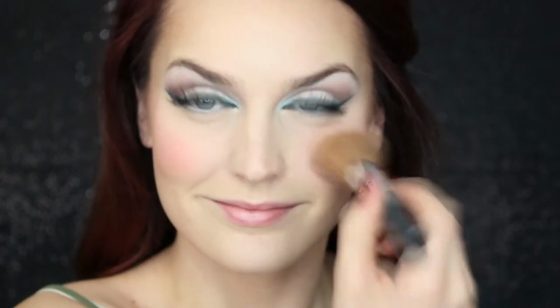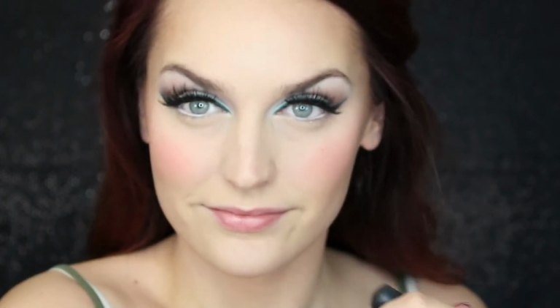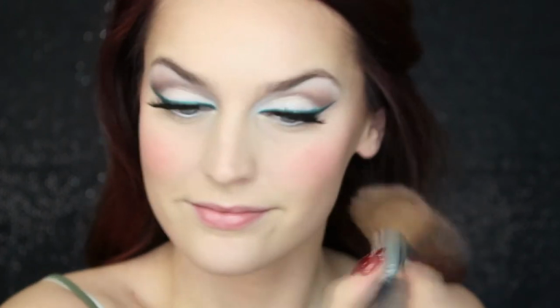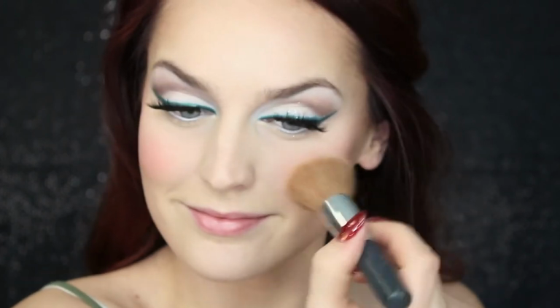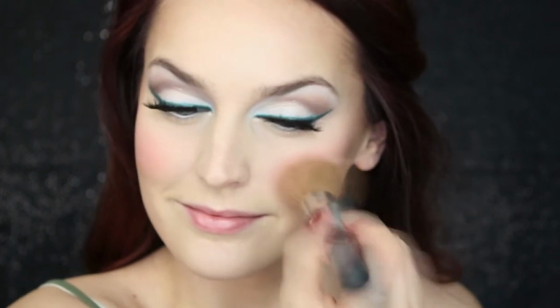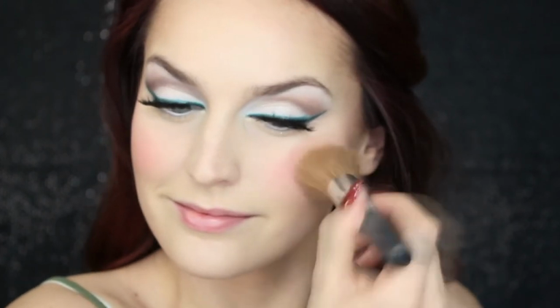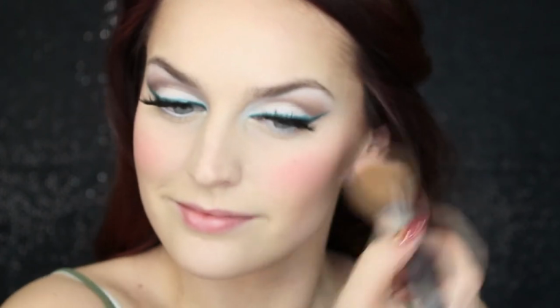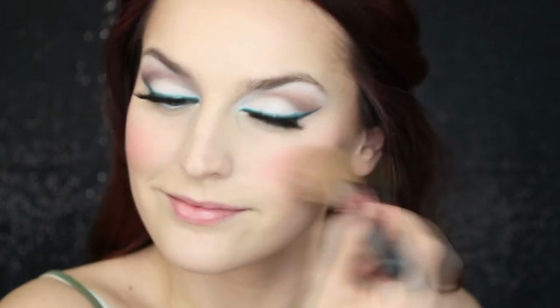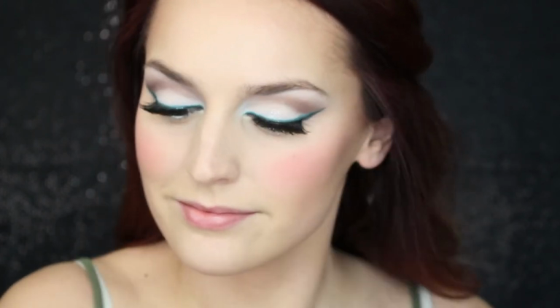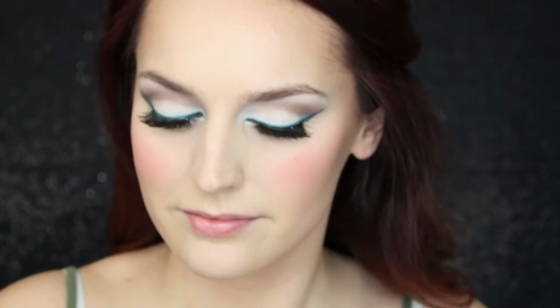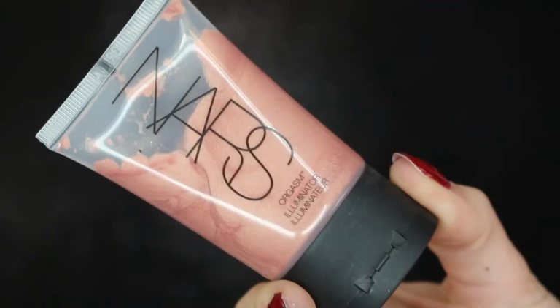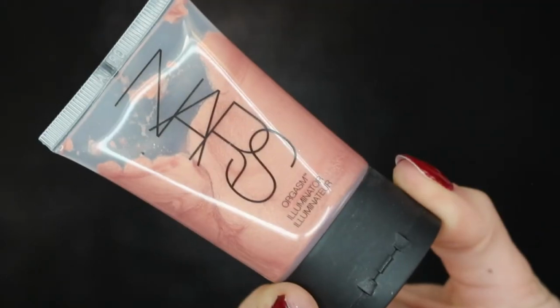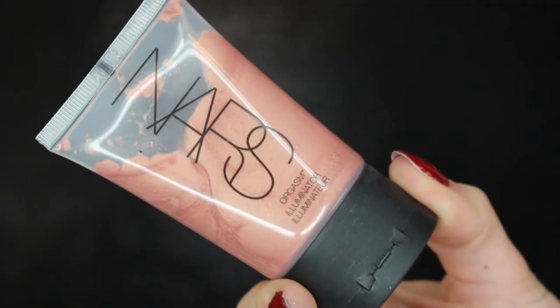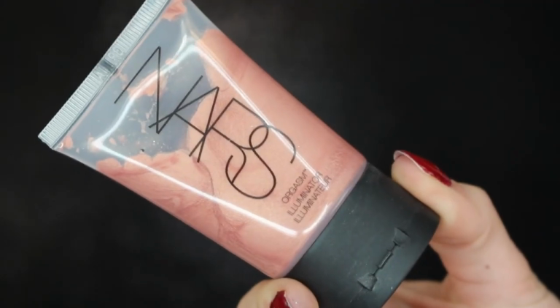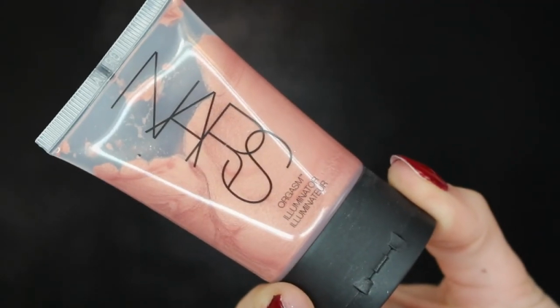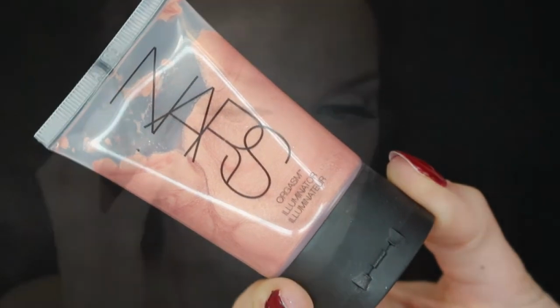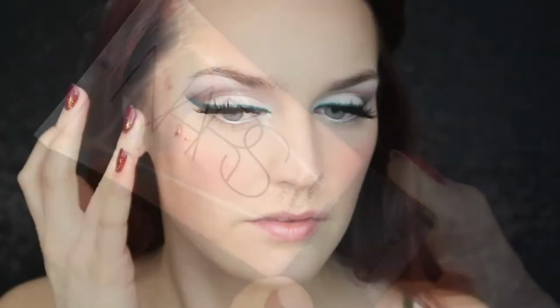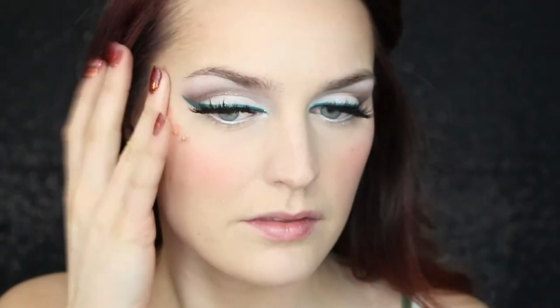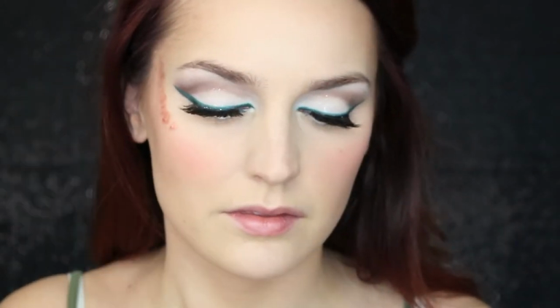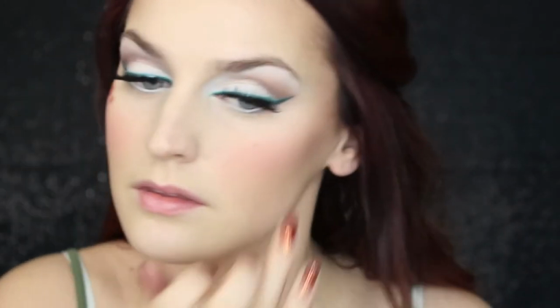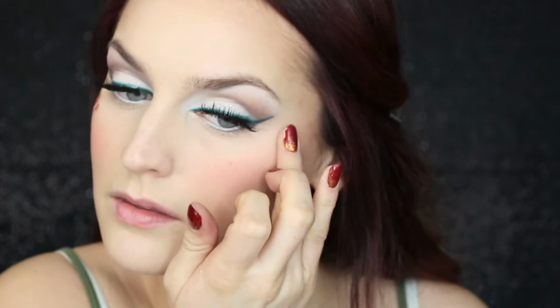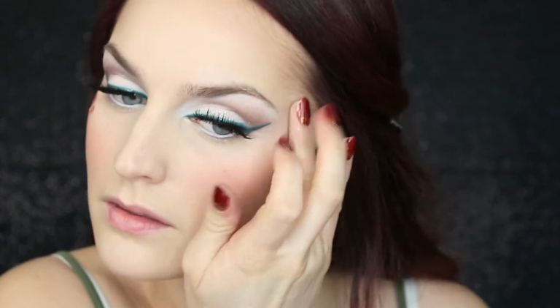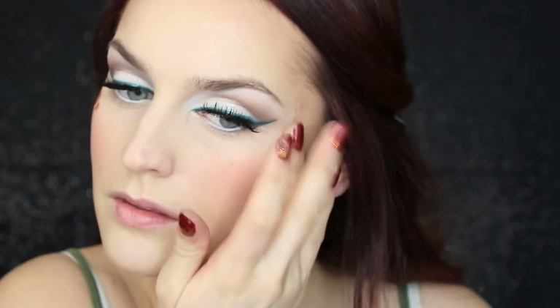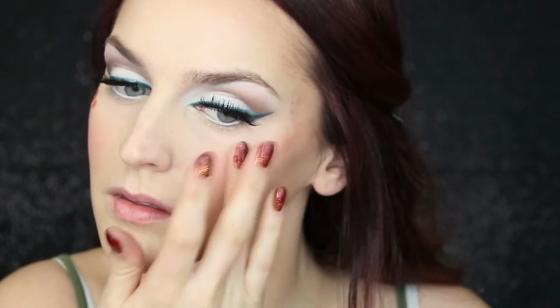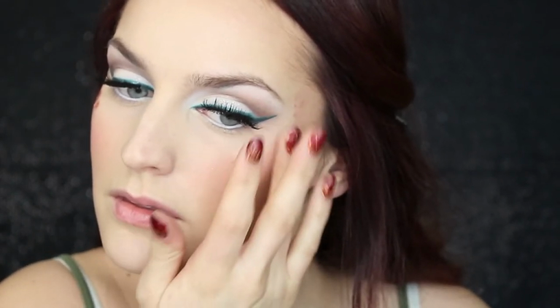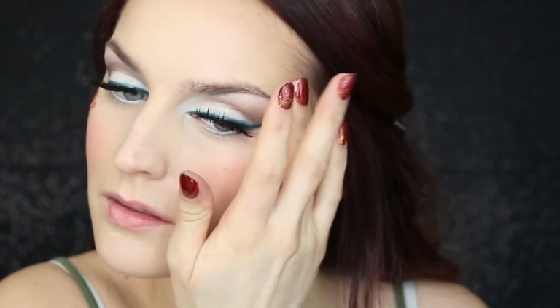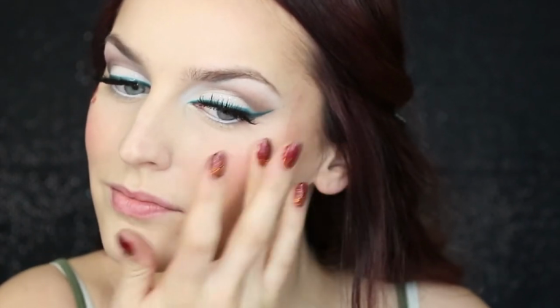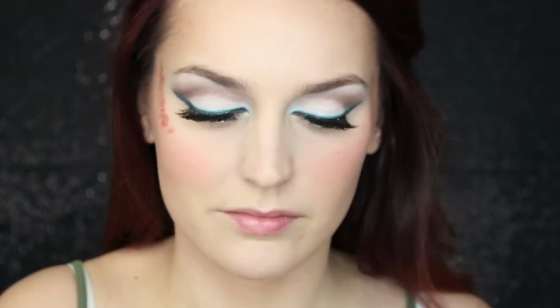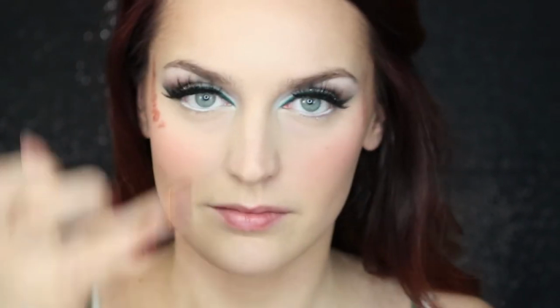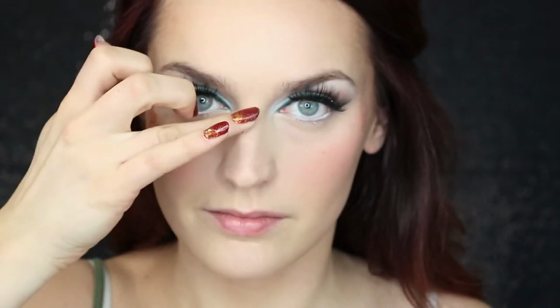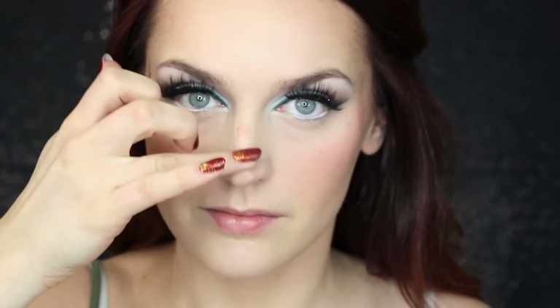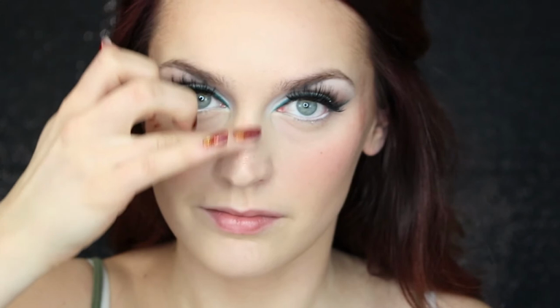By the way, most of these products will be linked down below for you guys to check out. To give your skin that nice glowy look when it hits the light, I'm using NARS Orgasm on my upper cheekbones and right down the bridge of my nose. That will add the perfect highlight so you look like you're glowing all night.